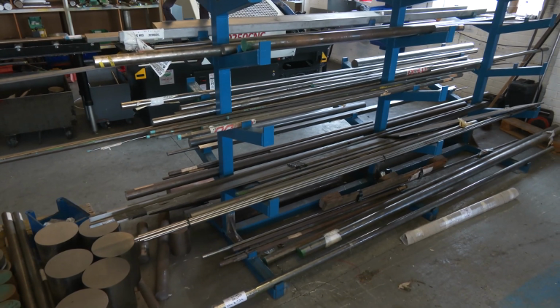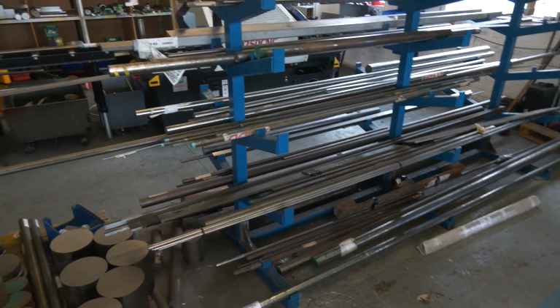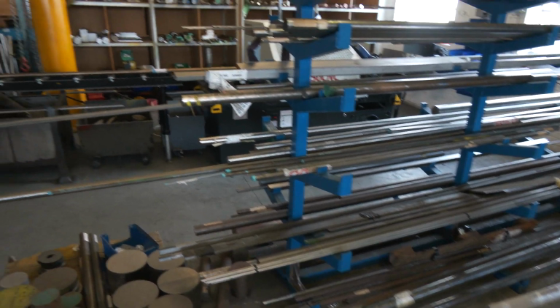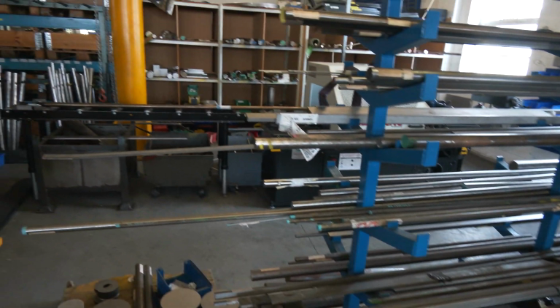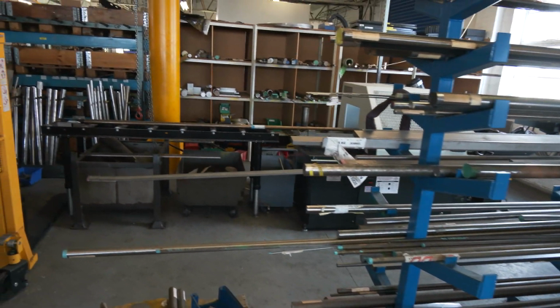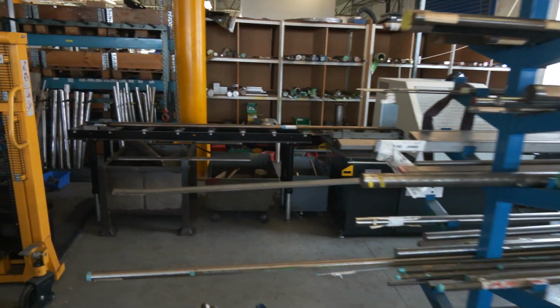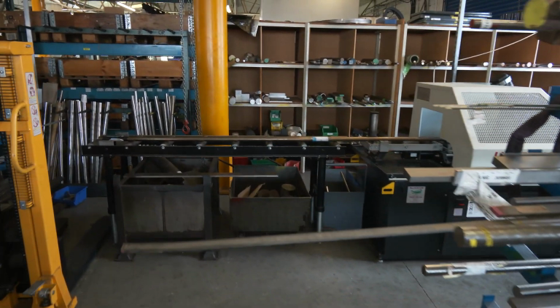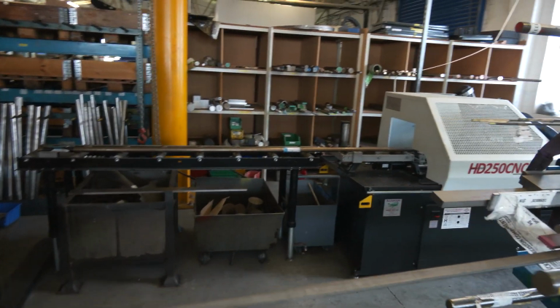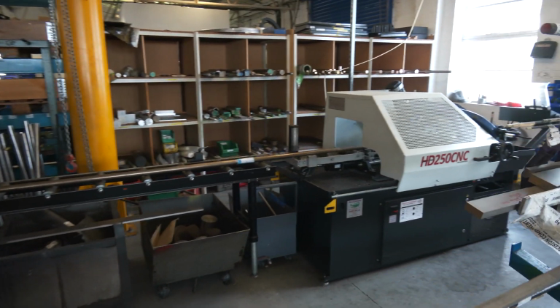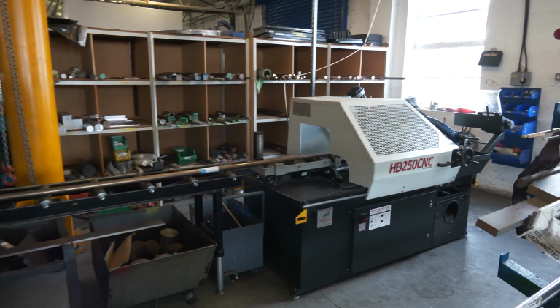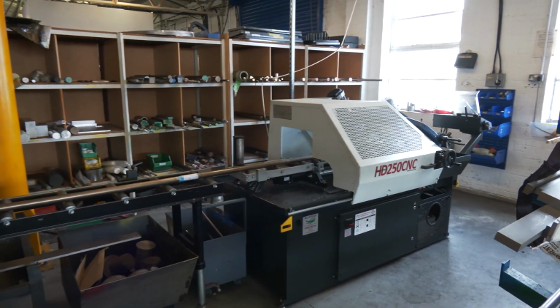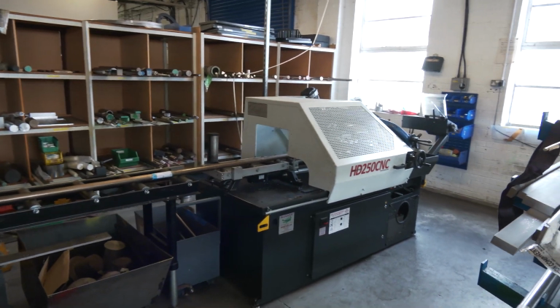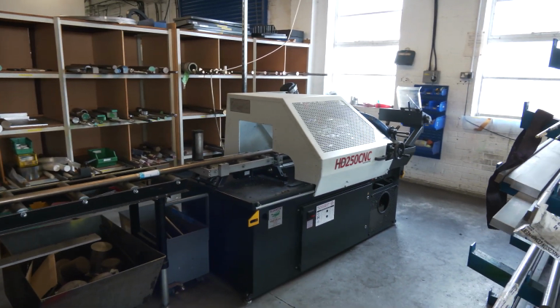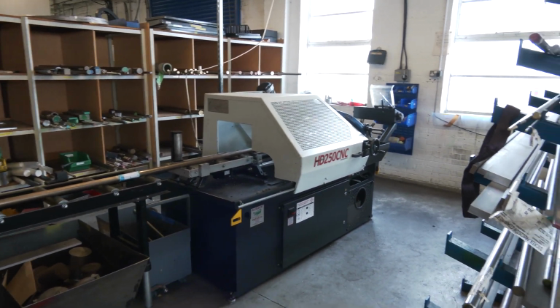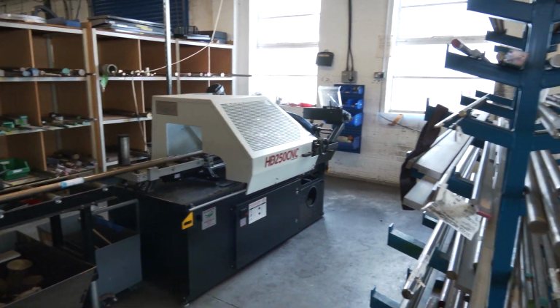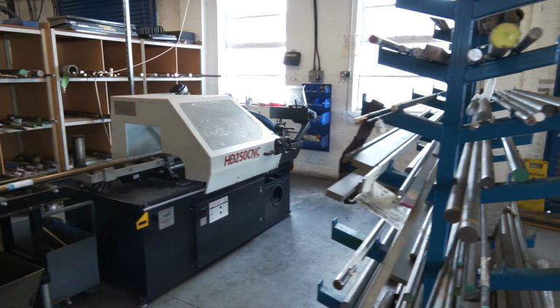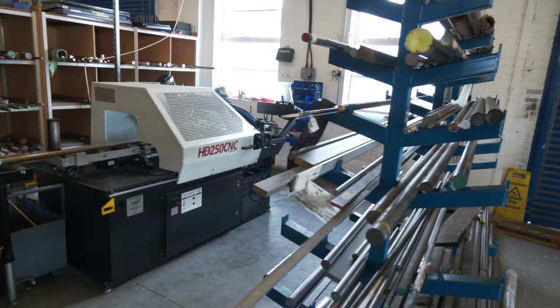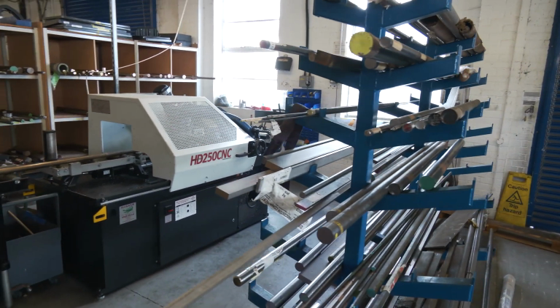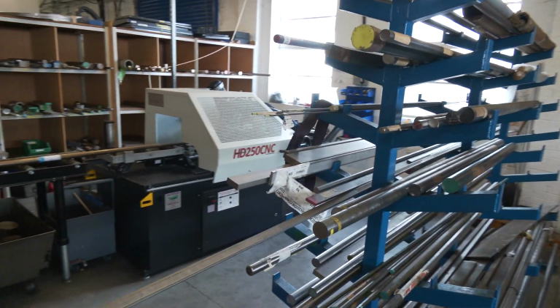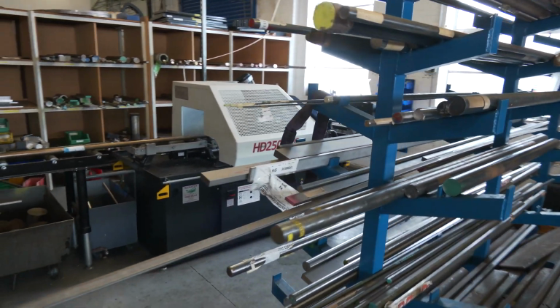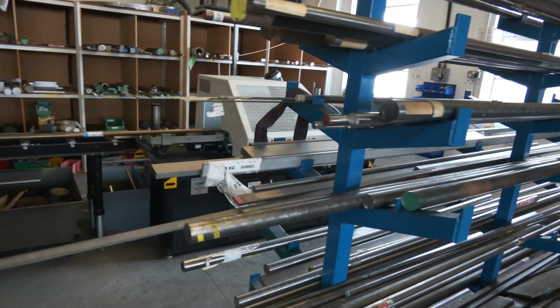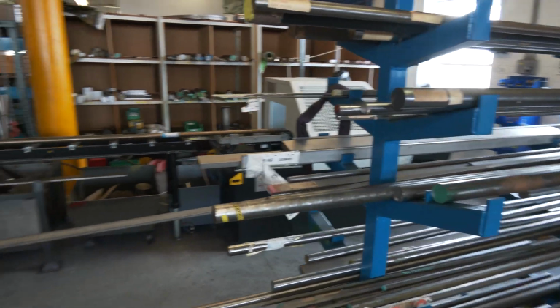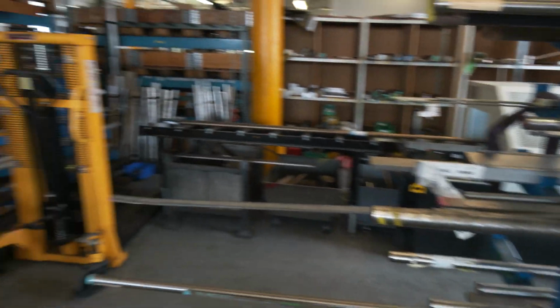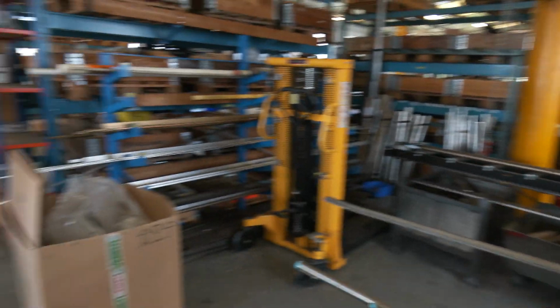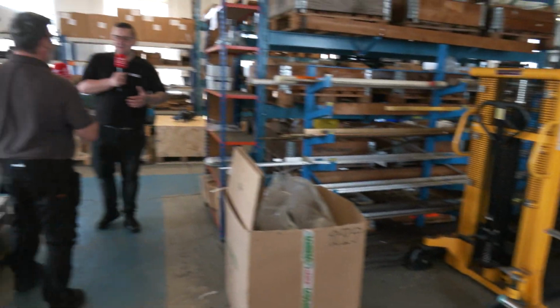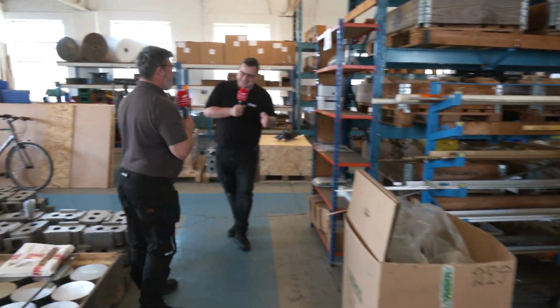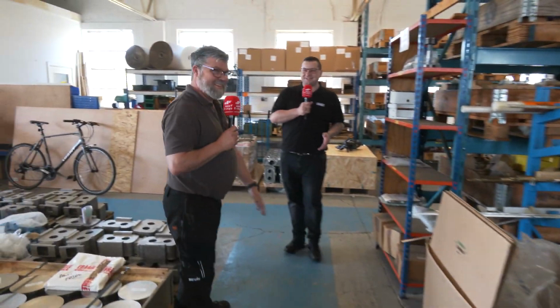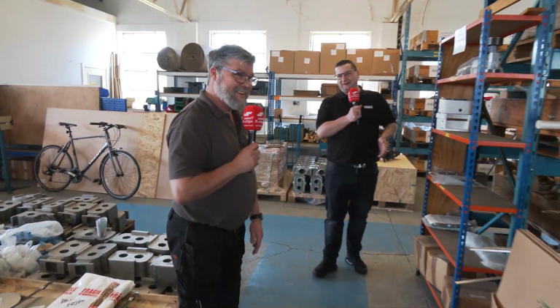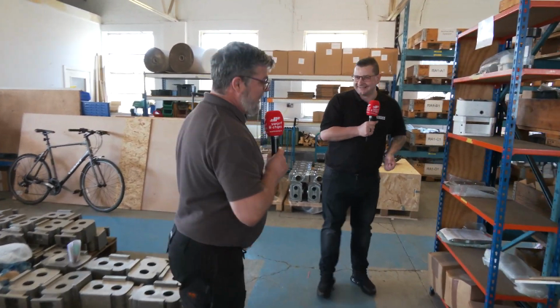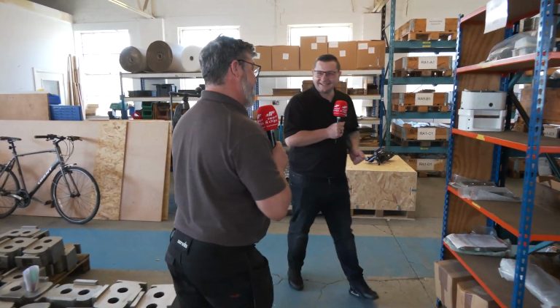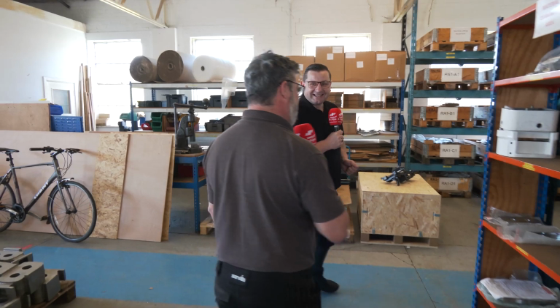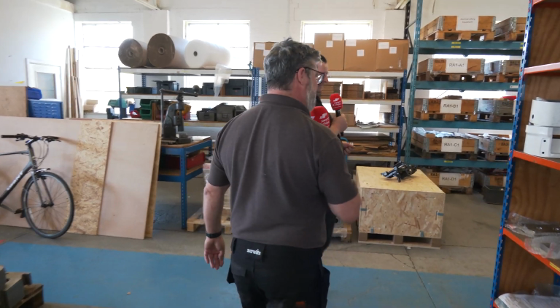We've got a CNC saw, so we do some of our own sawing. These are big billets and we buy them in as big billets. Look at you with your fancy CNC saw! I thought you'd get one of the apprentices to hacksaw it up. Well, that's only if they do something wrong.